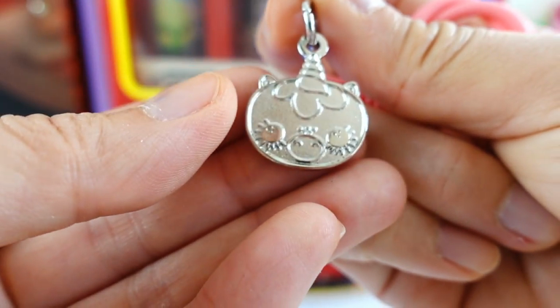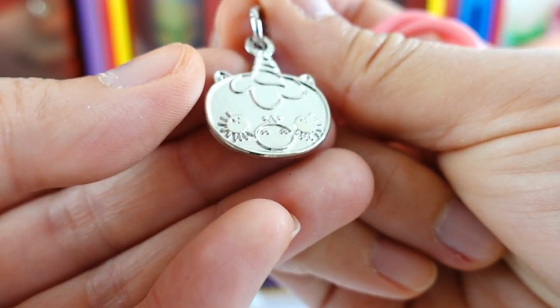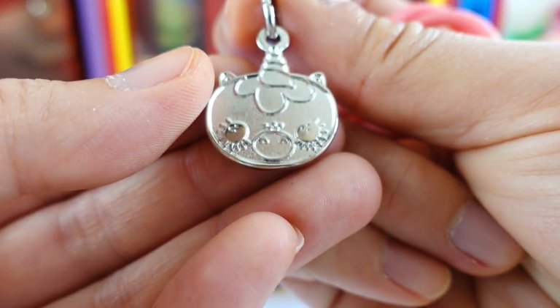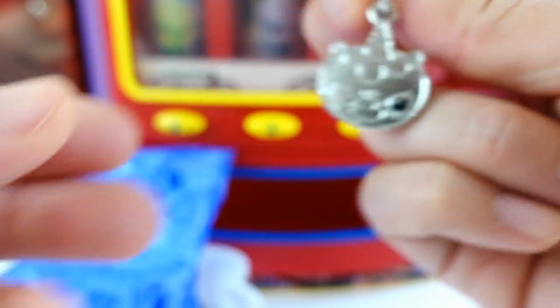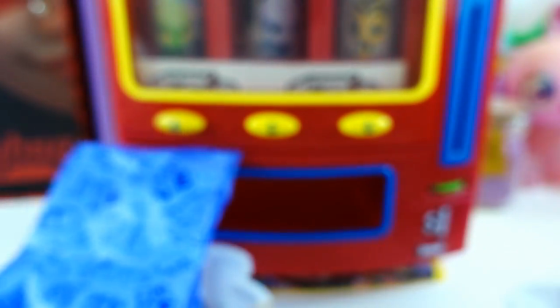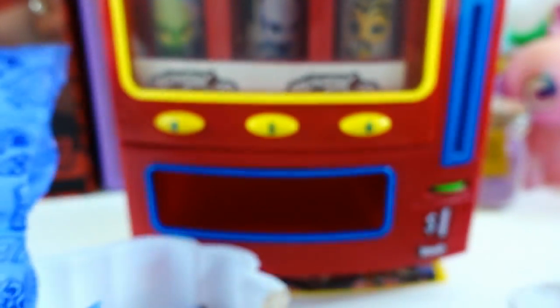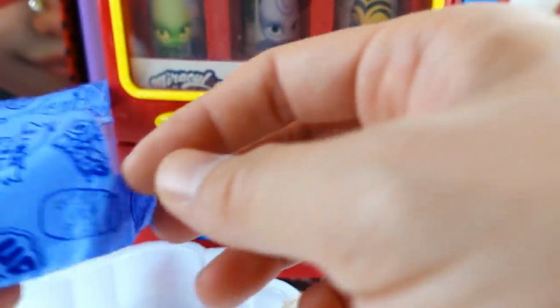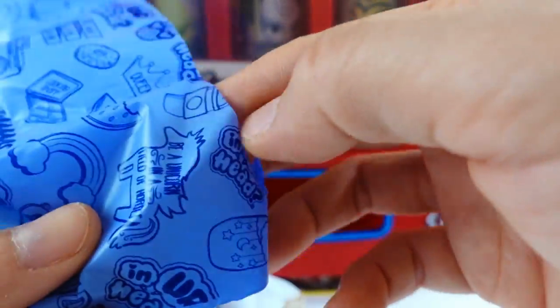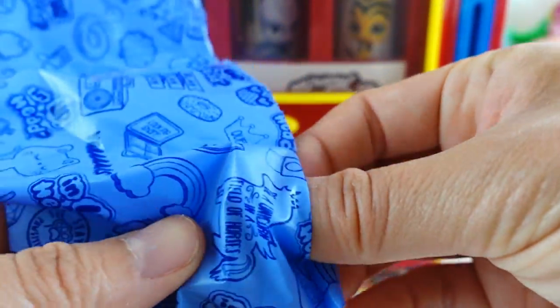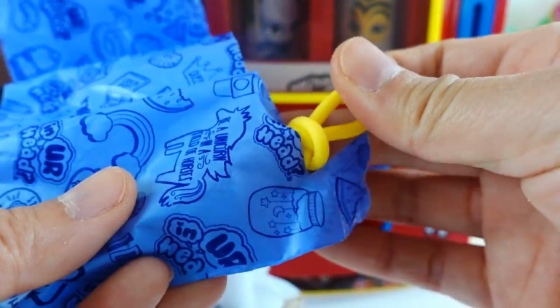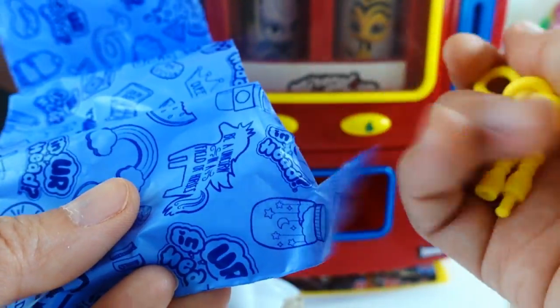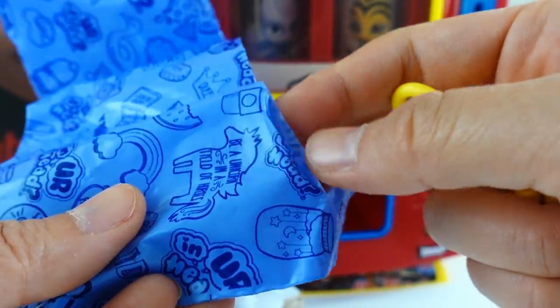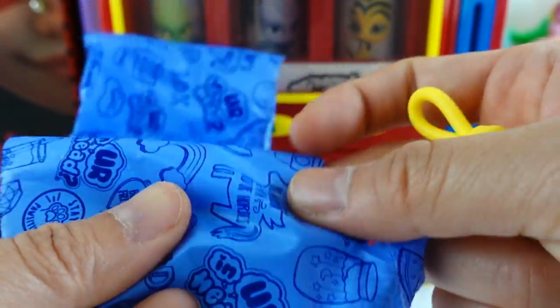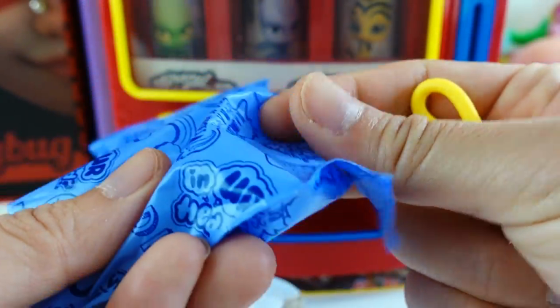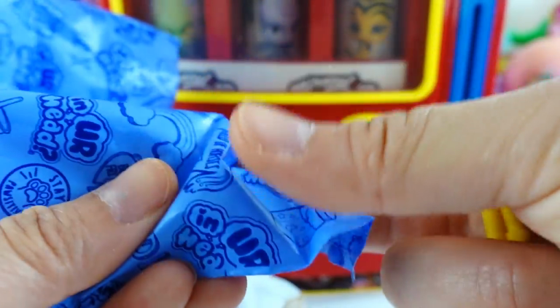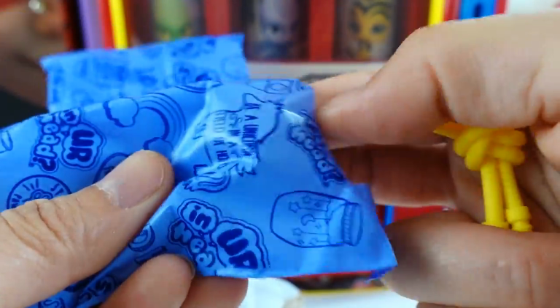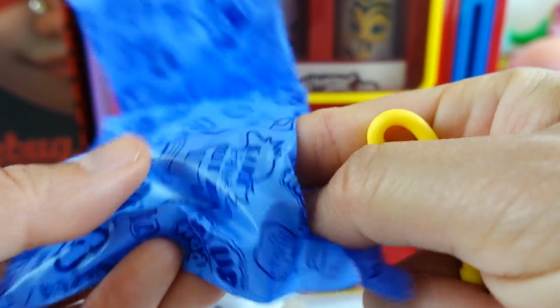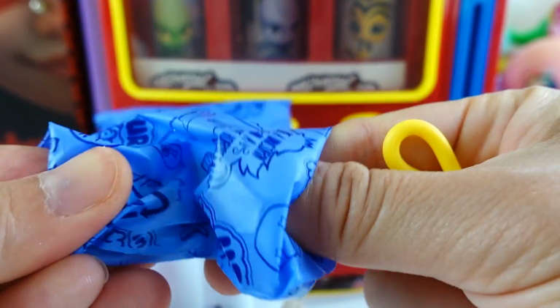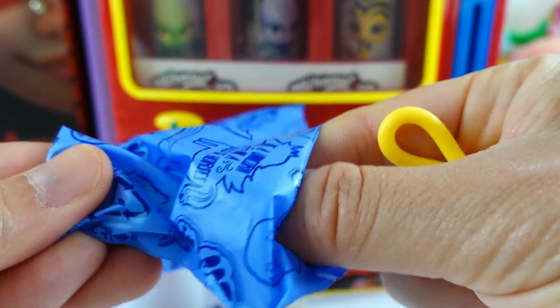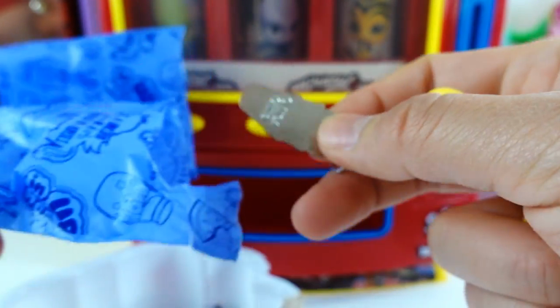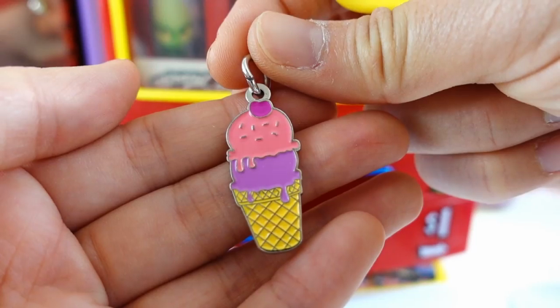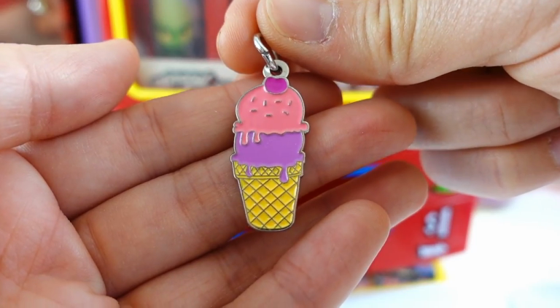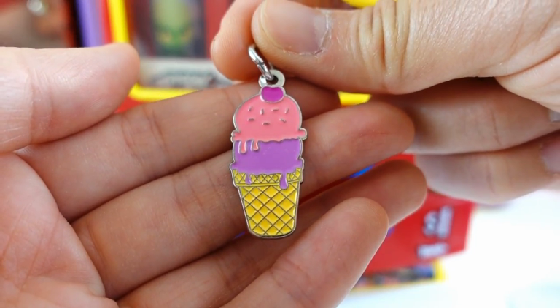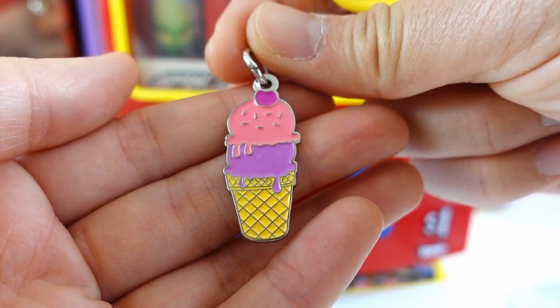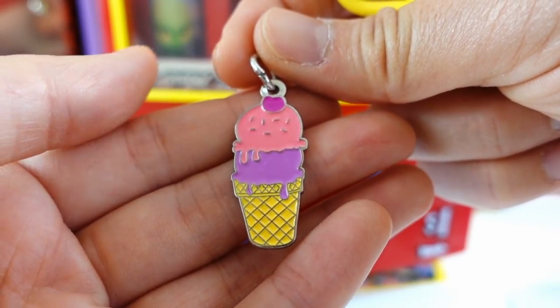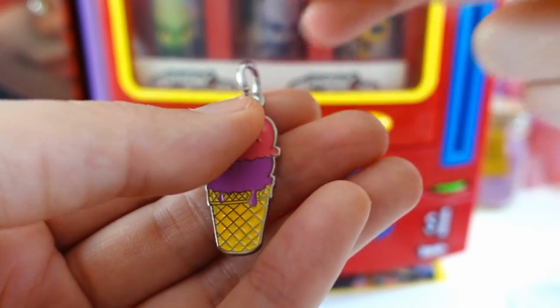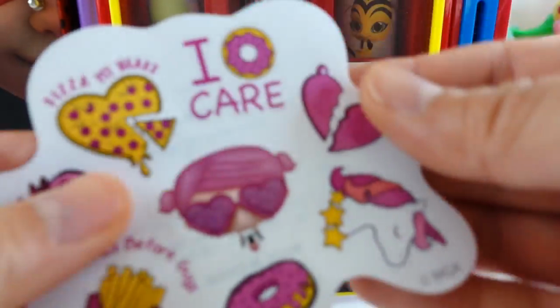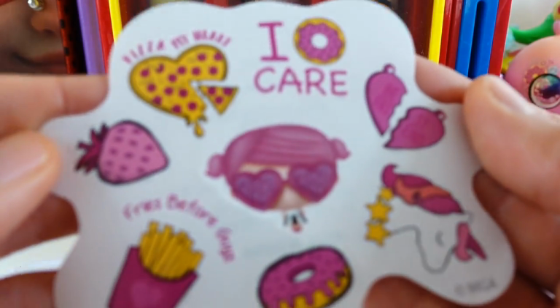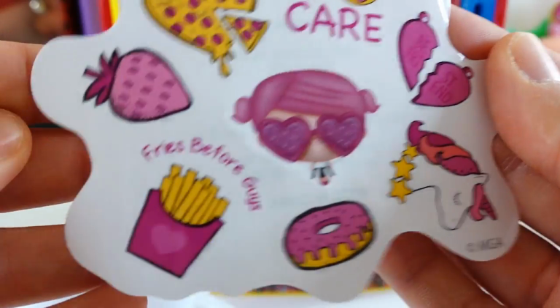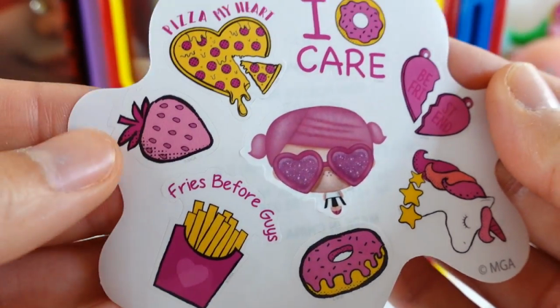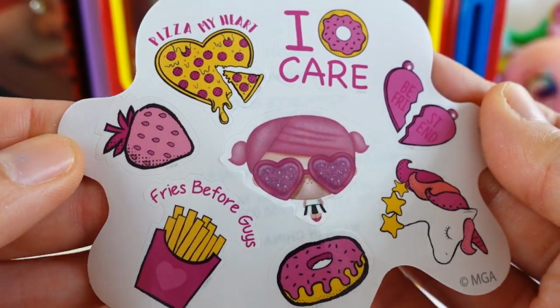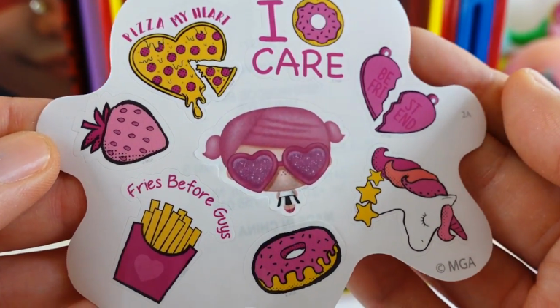This one's not colored. And our third one - we got an ice cream charm. And we also get a set of little stickers.